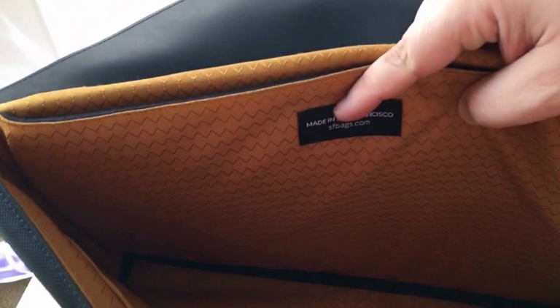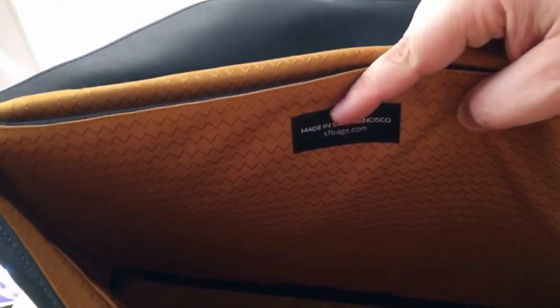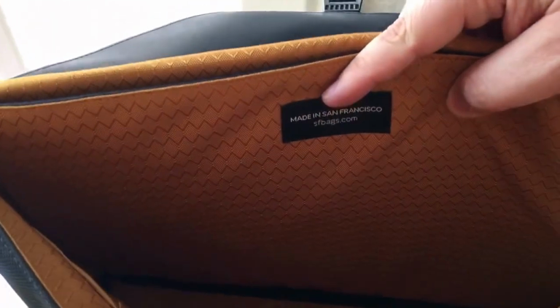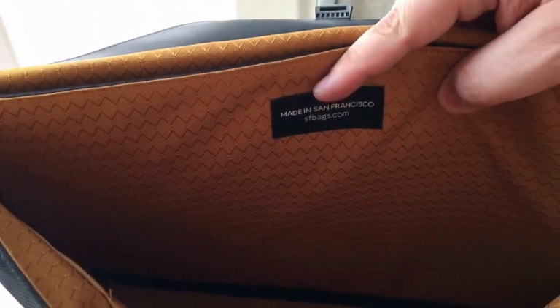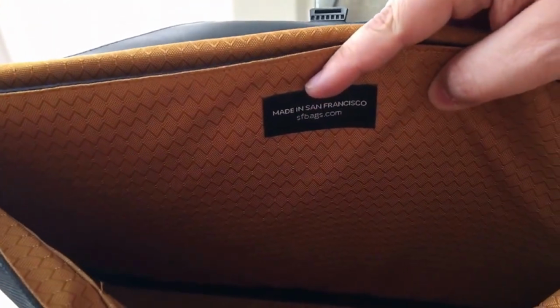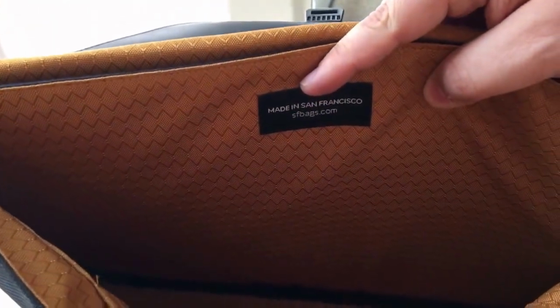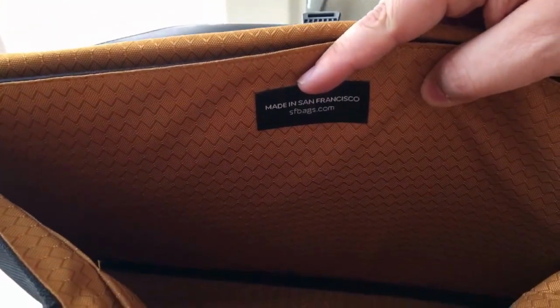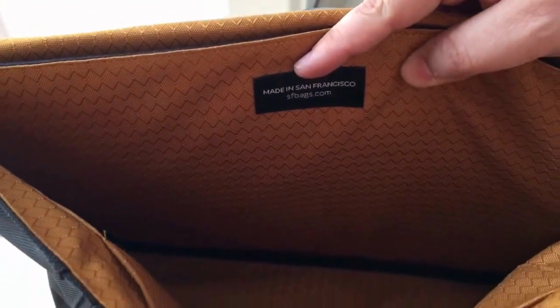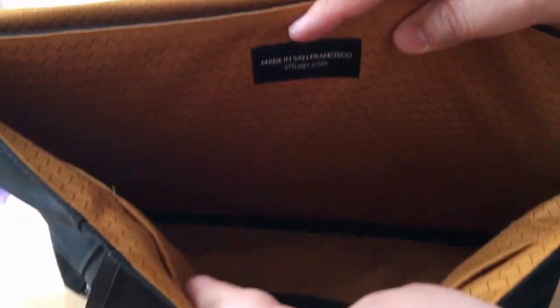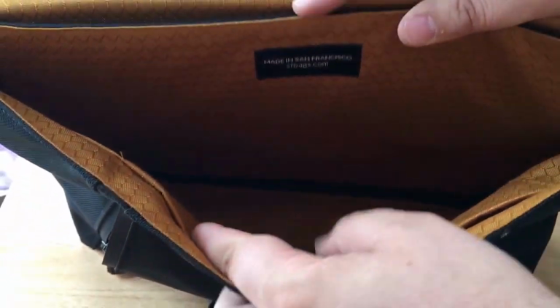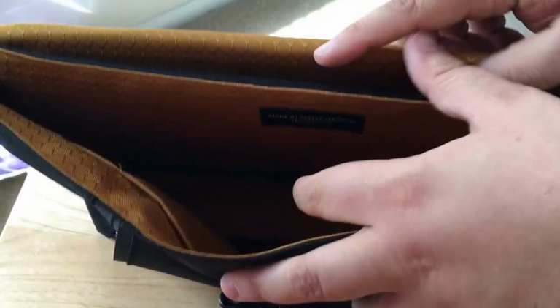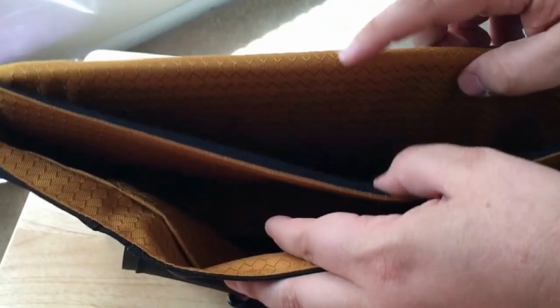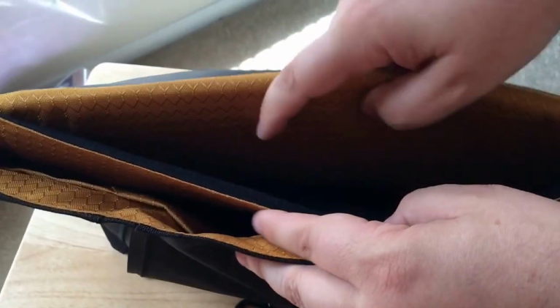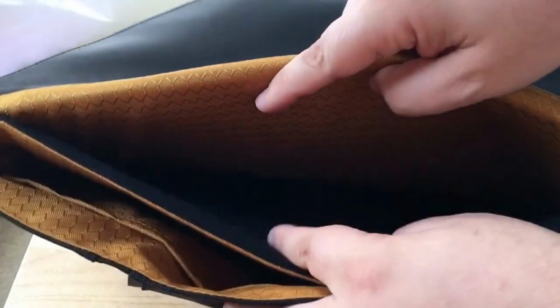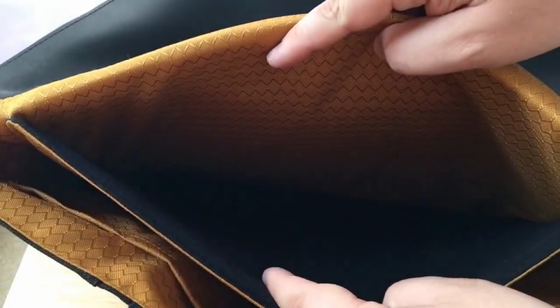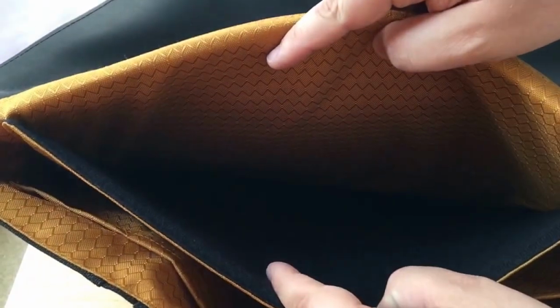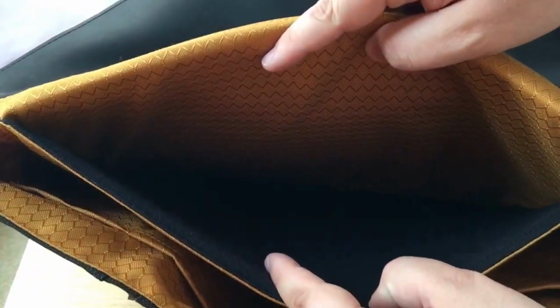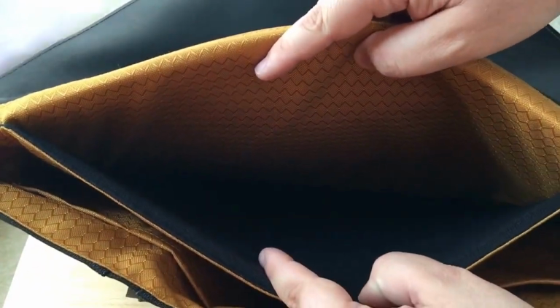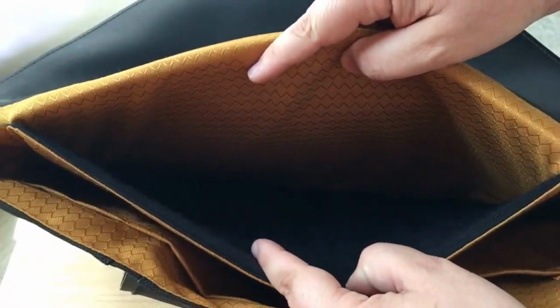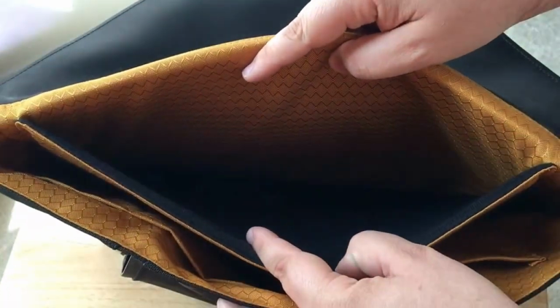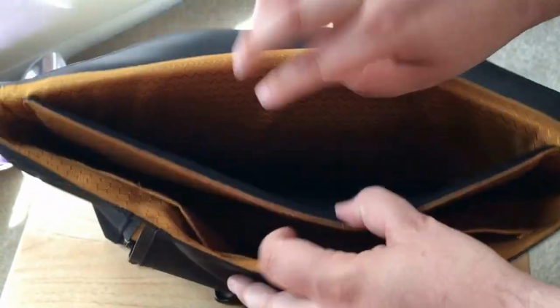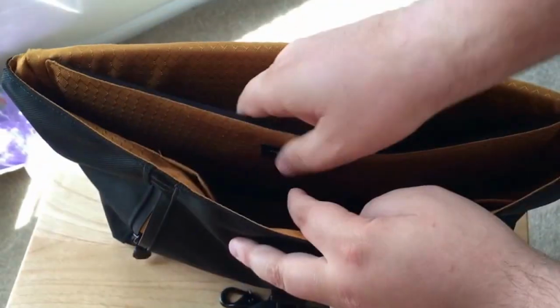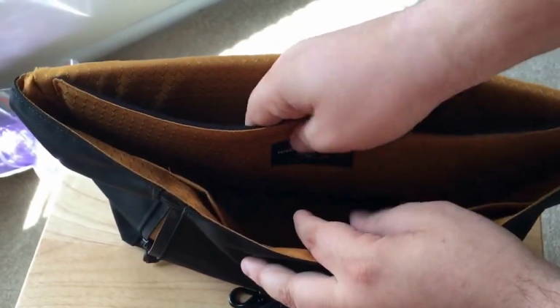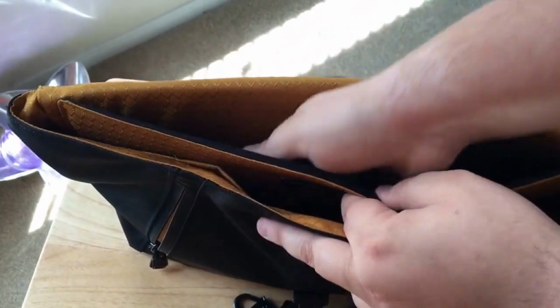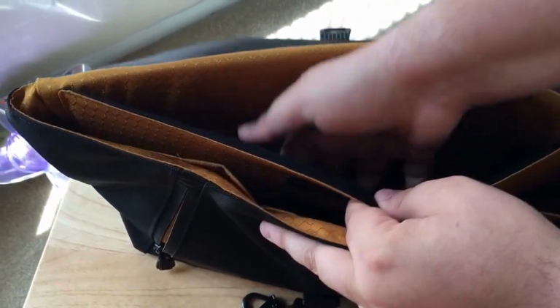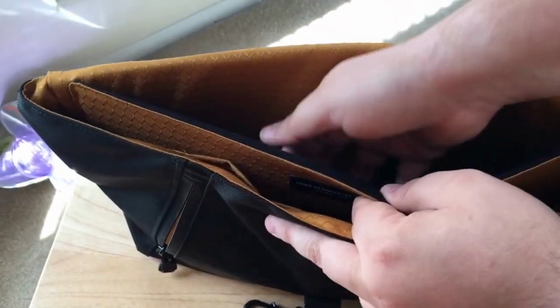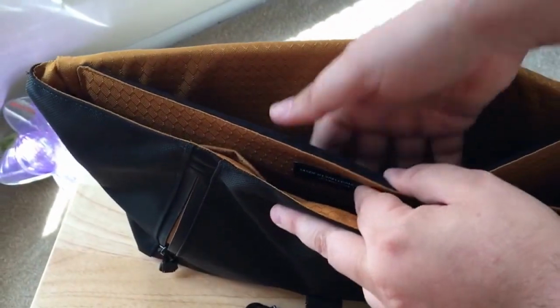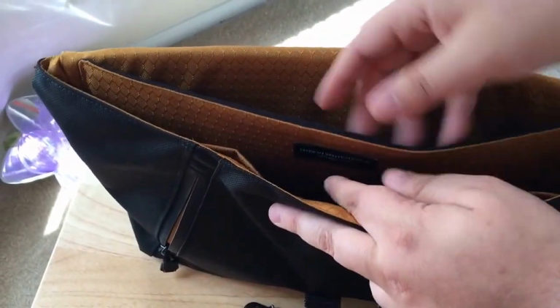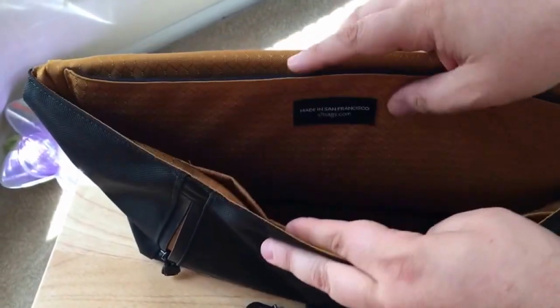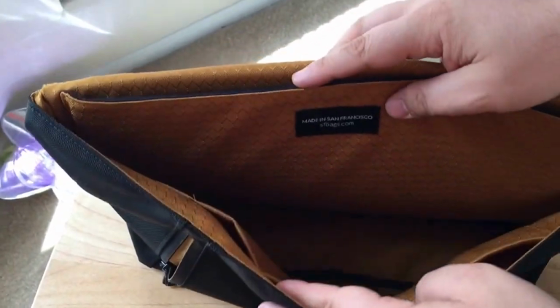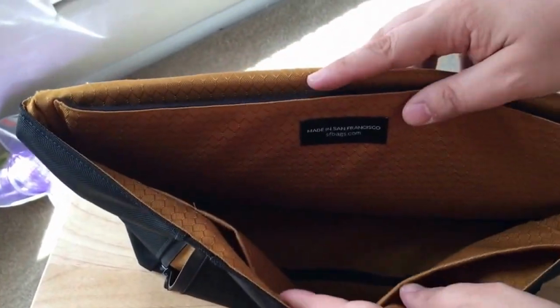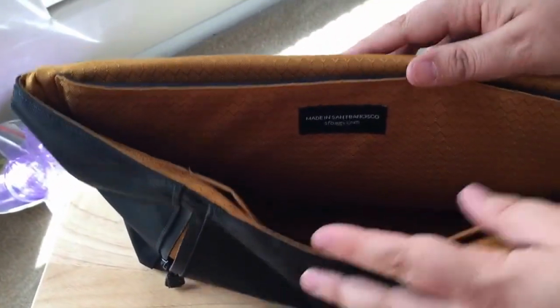Nice big open space inside. I like the gold lining. And then for your 13-inch MacBook or smaller, you get this pocket here.